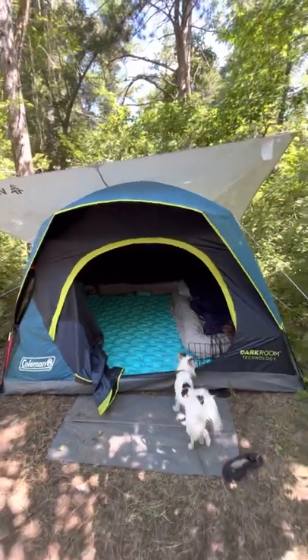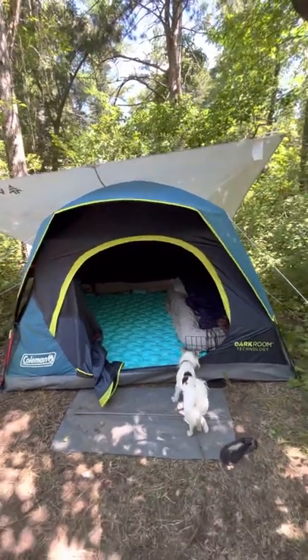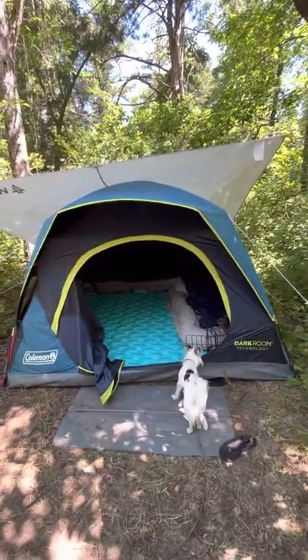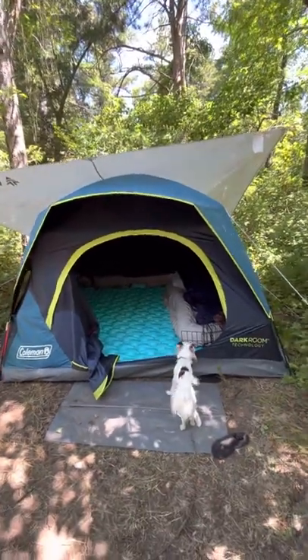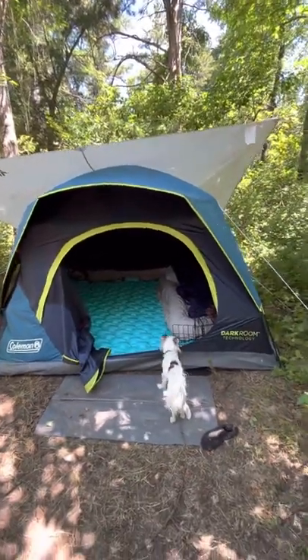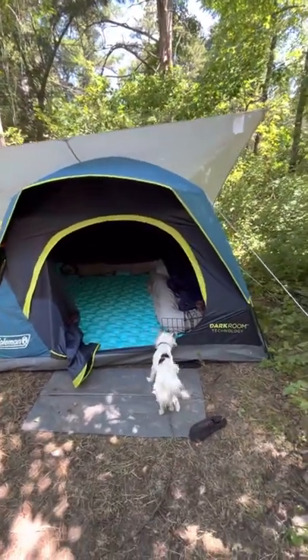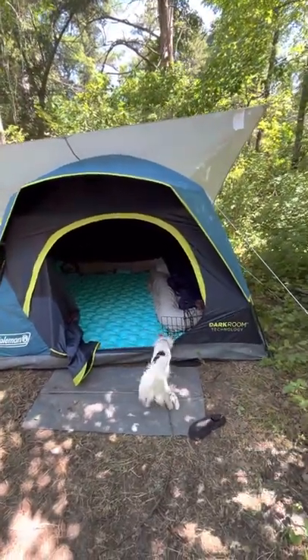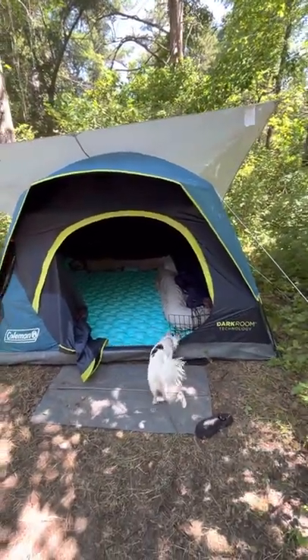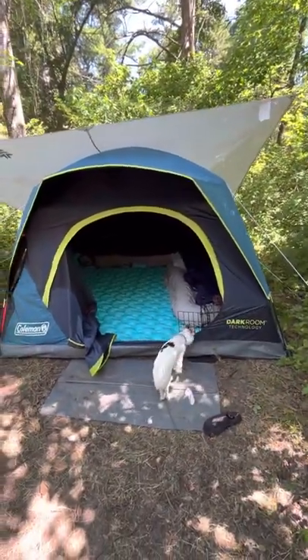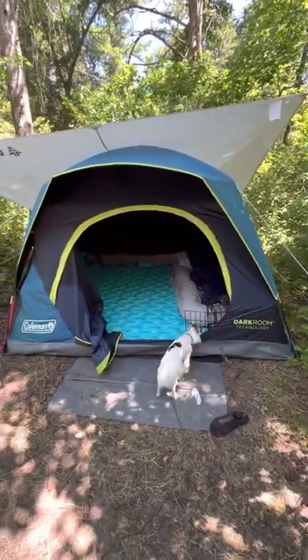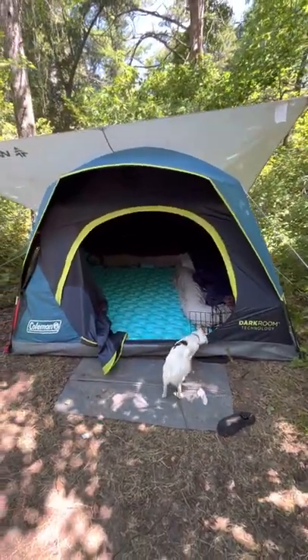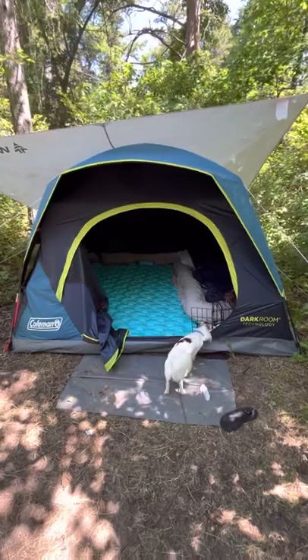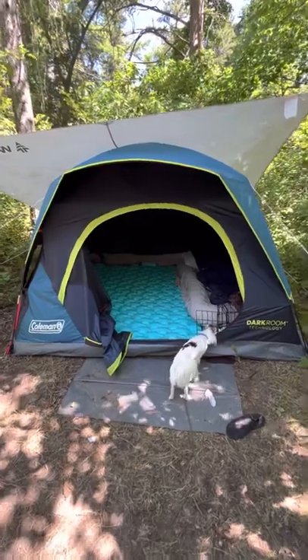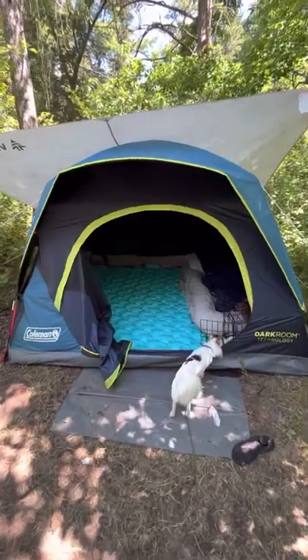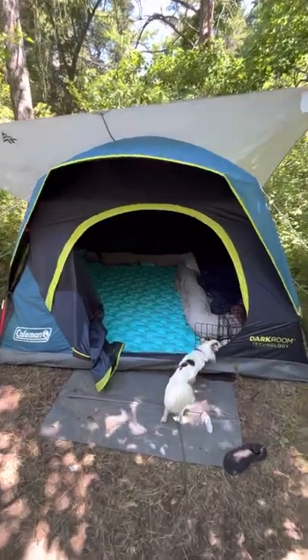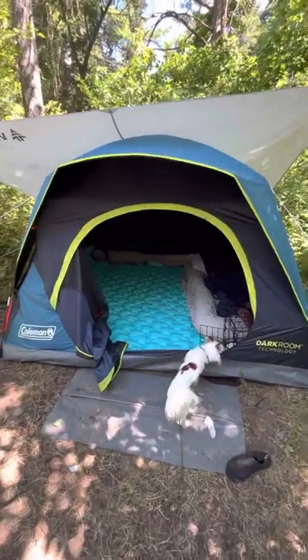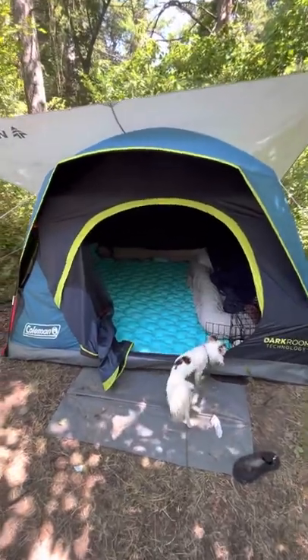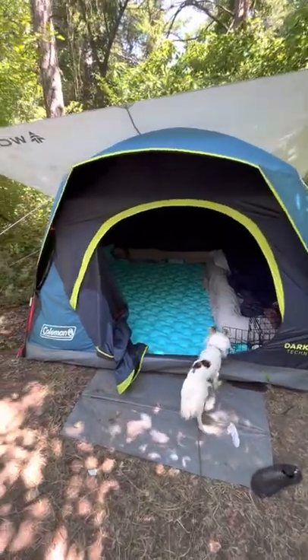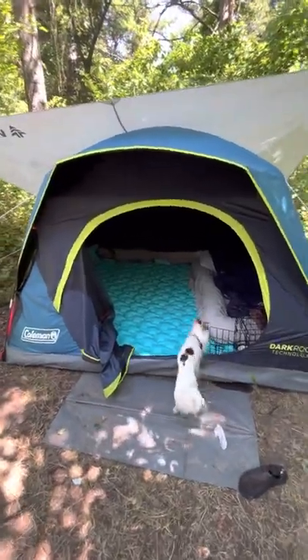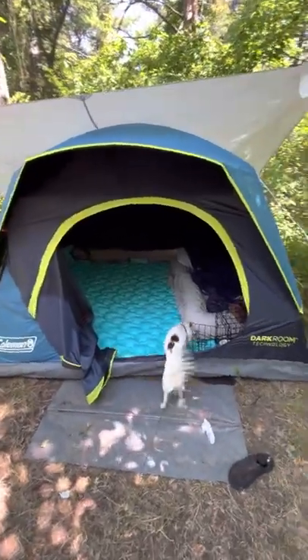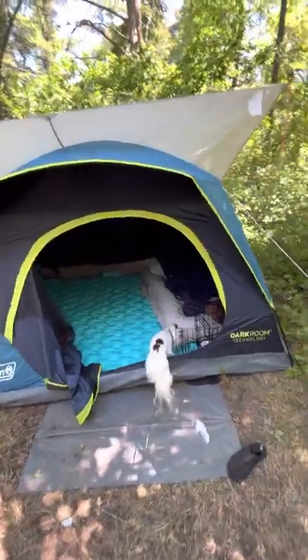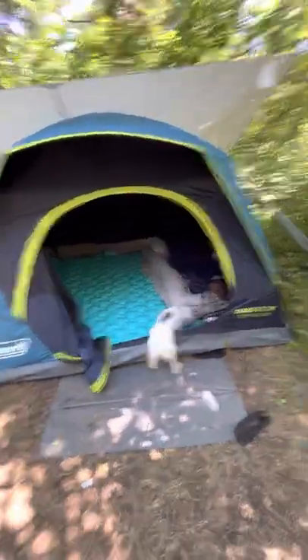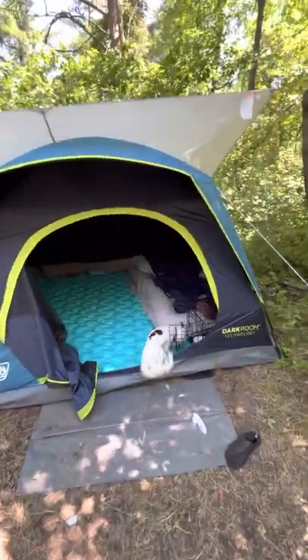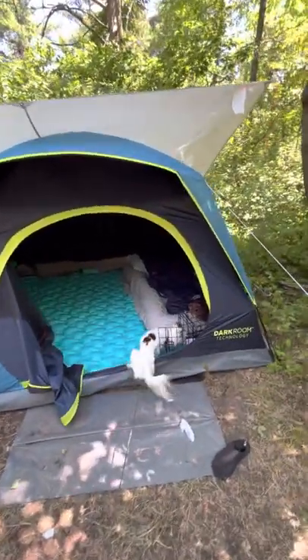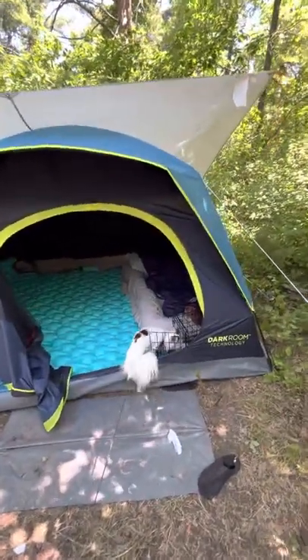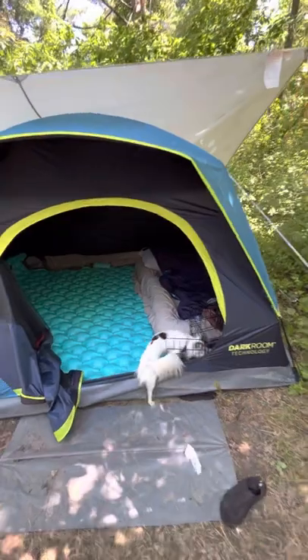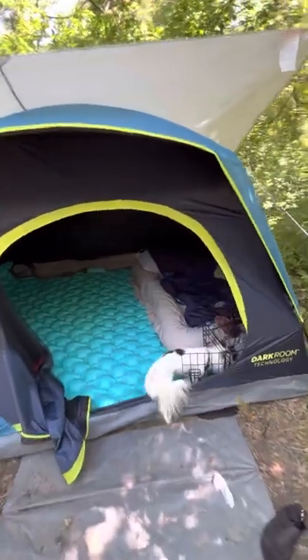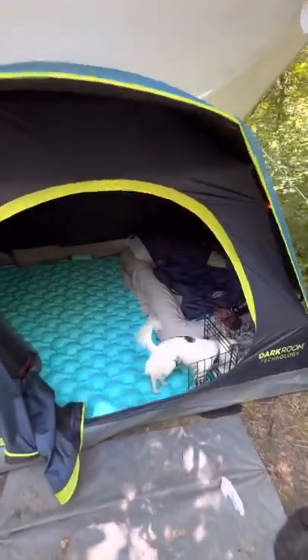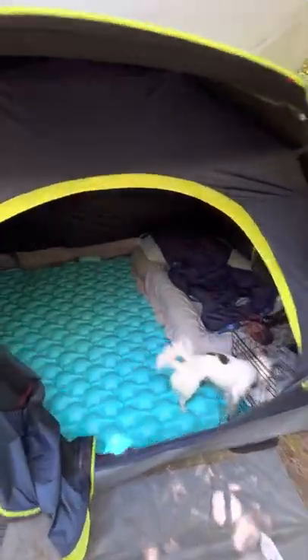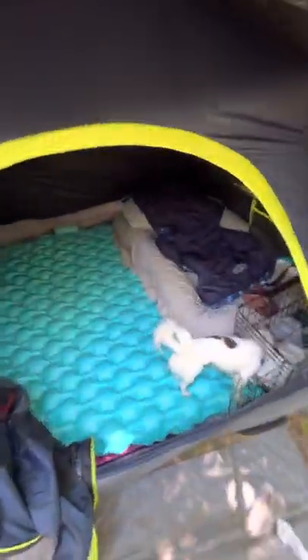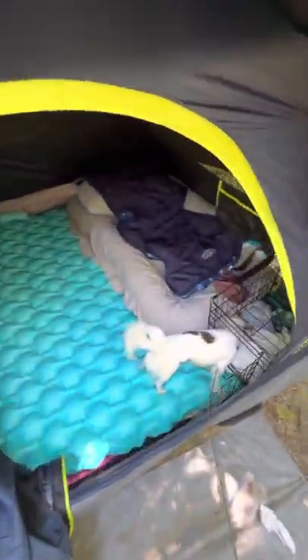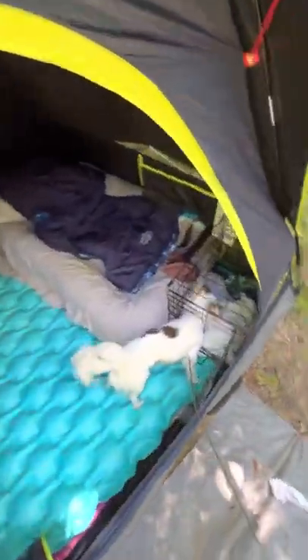This is the Coleman Darkroom Technology four-person tent. It has served us very well all weekend — we've enjoyed it. I'll just show you our little setup here.